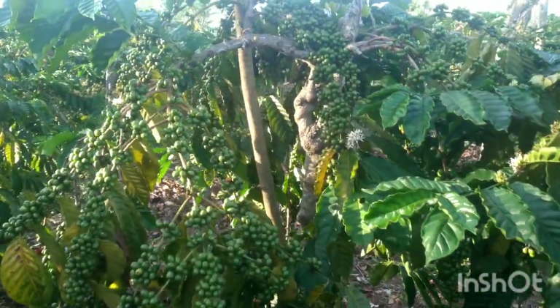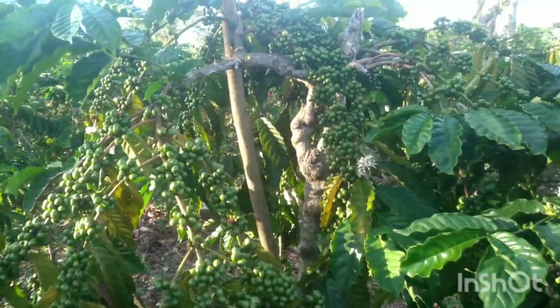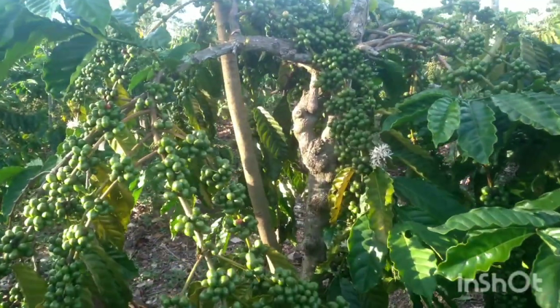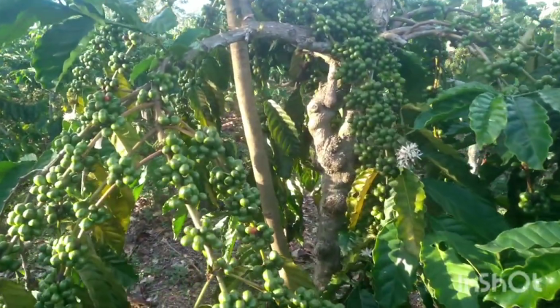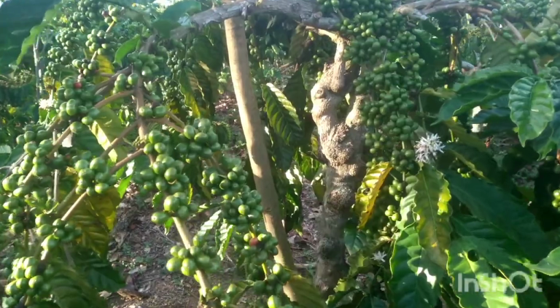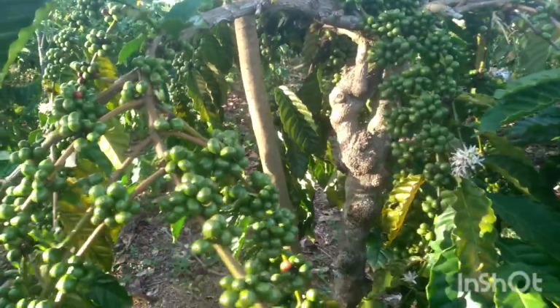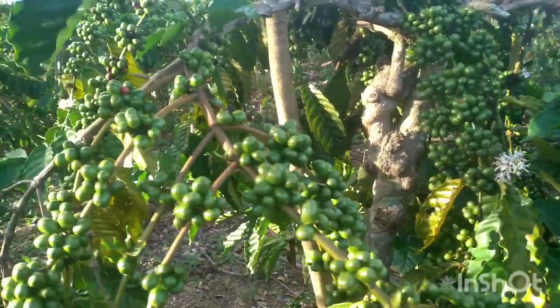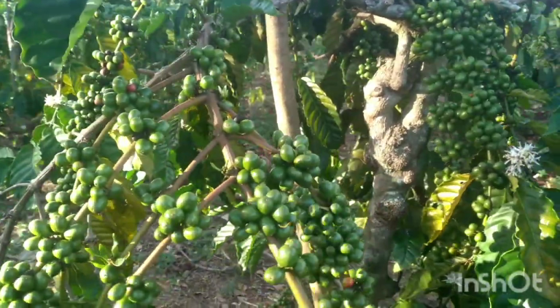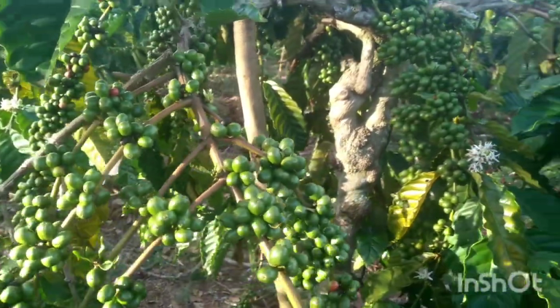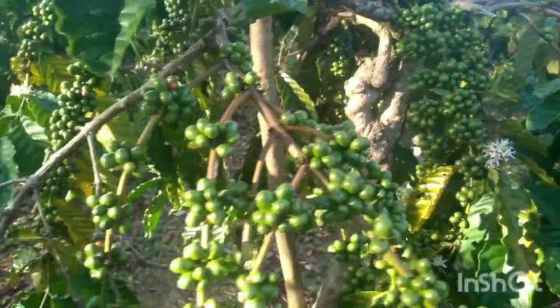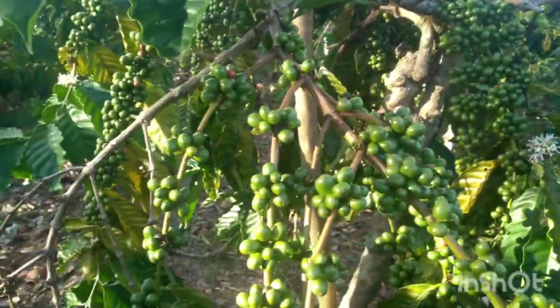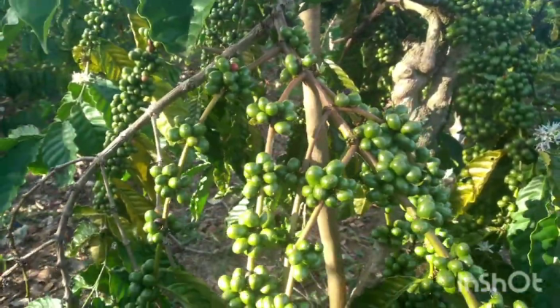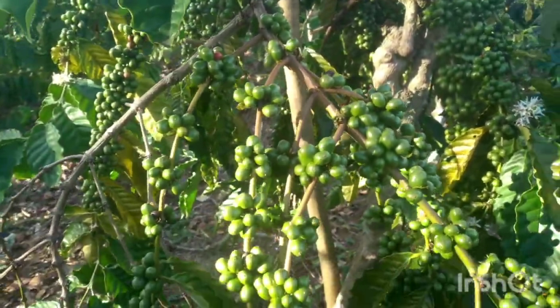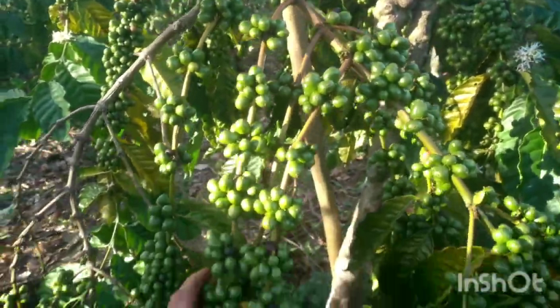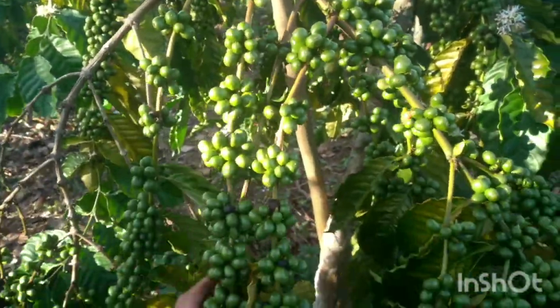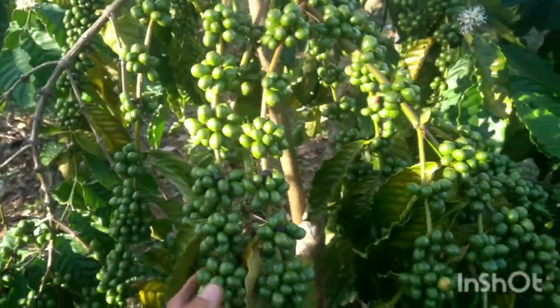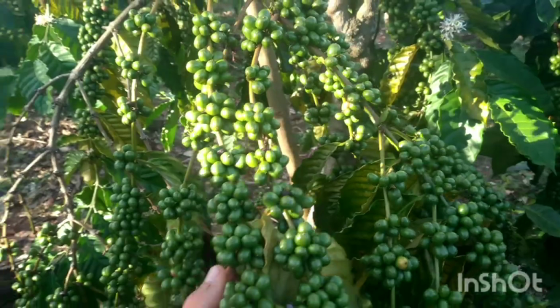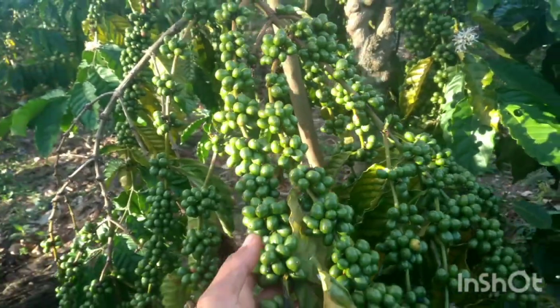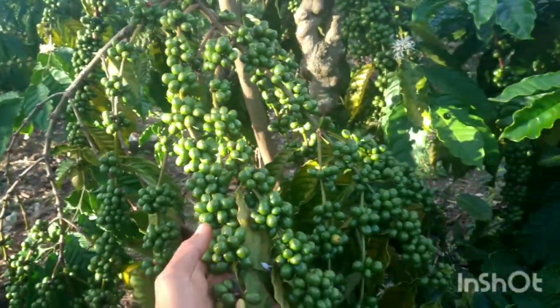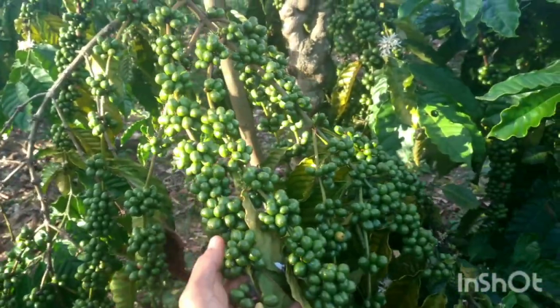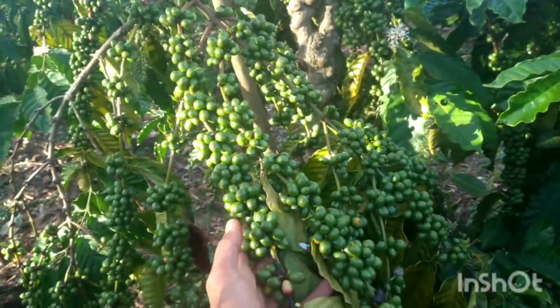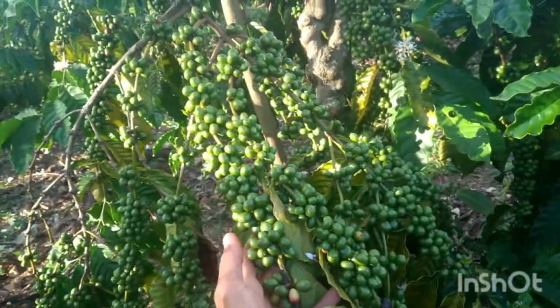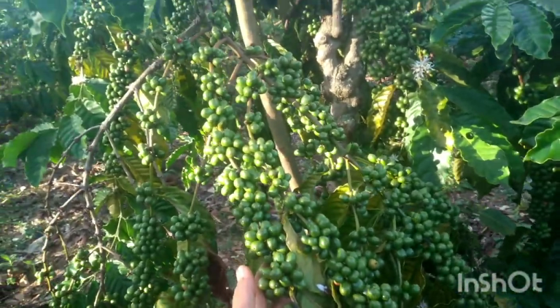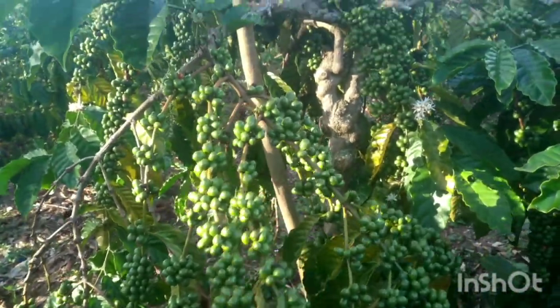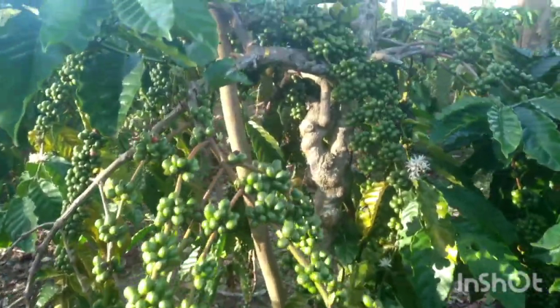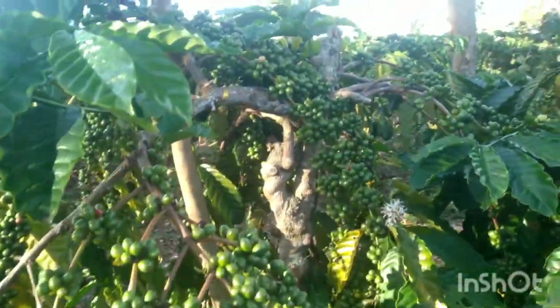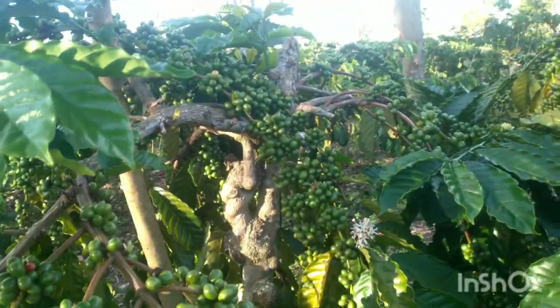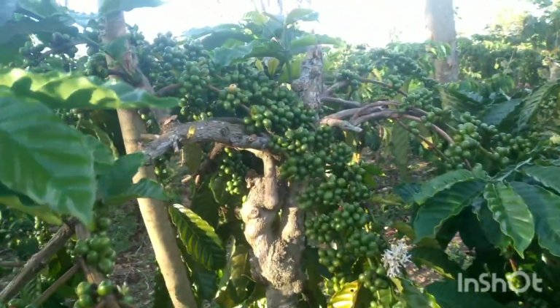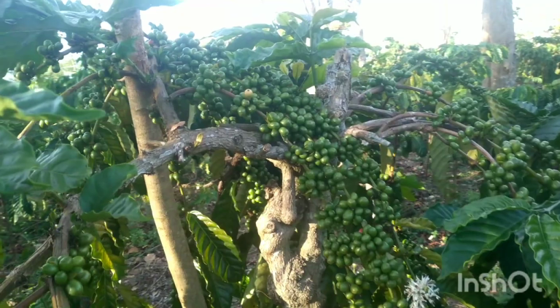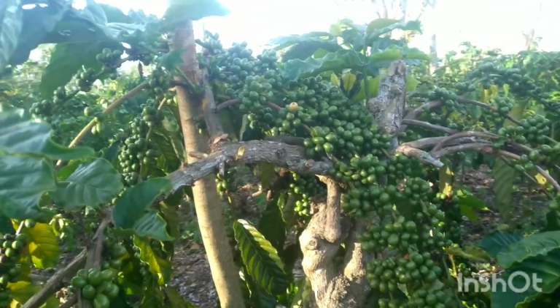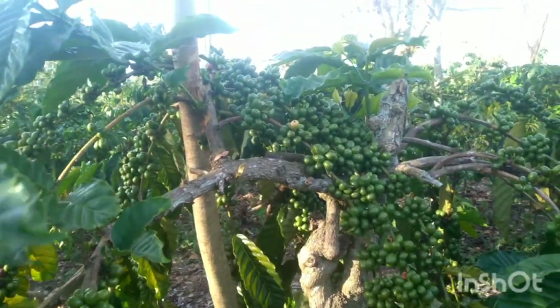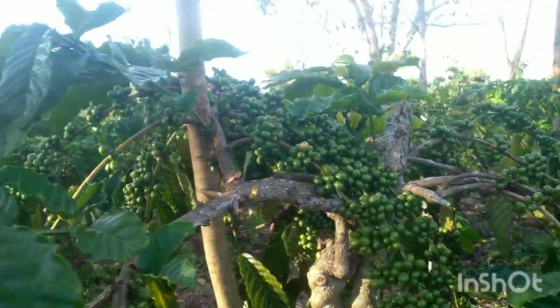Makanya saya jarang mengupload video-video sortasi, karena saya hanya sekali dalam melakukan sortasi. Saya lebih fokus ke penambahan cabang atau penambahan bahan.